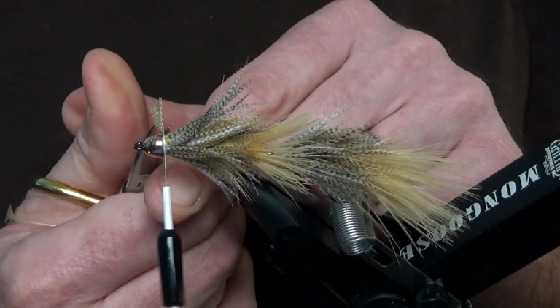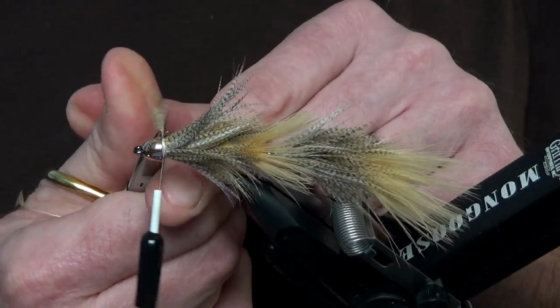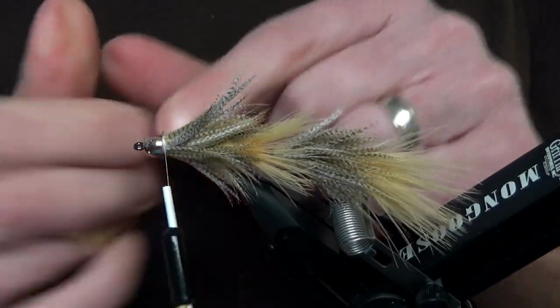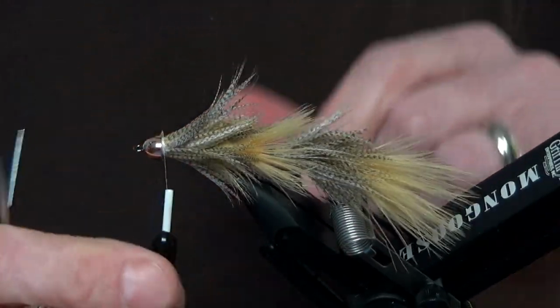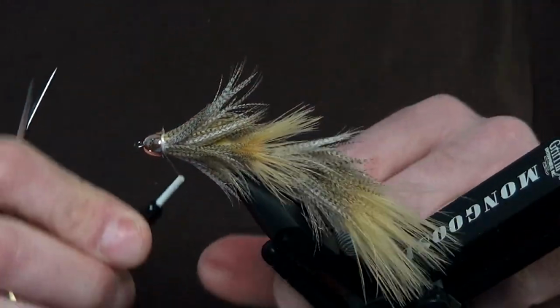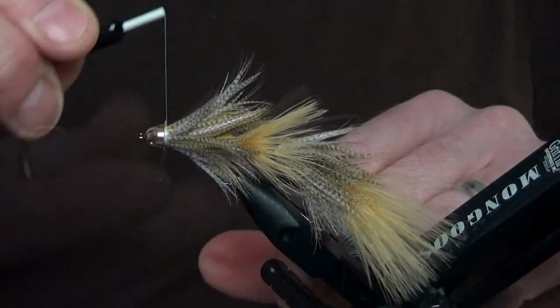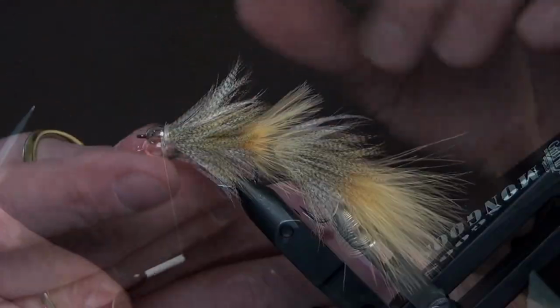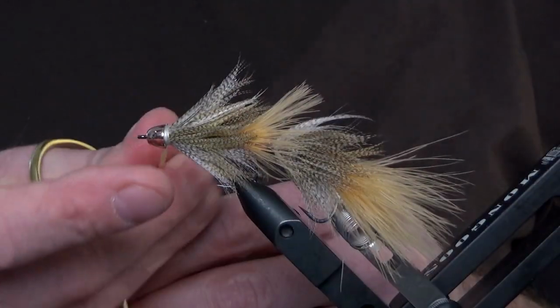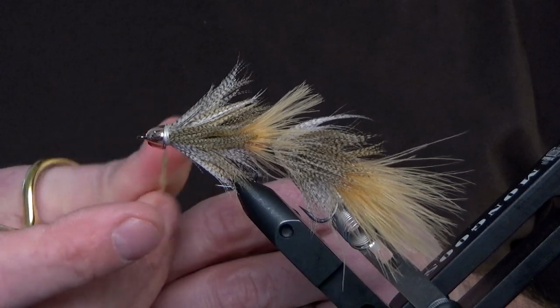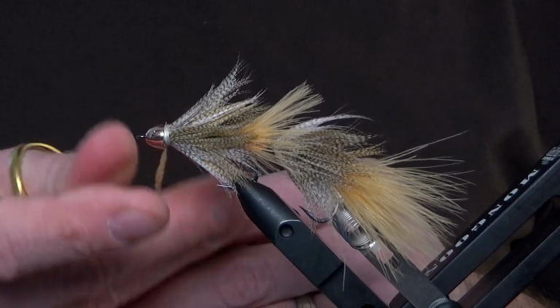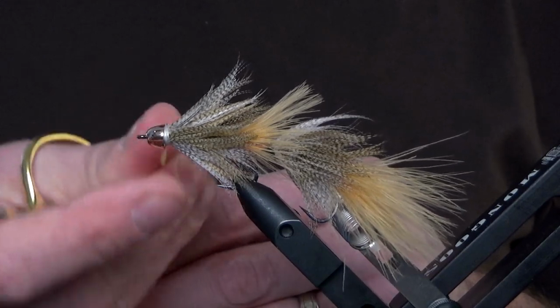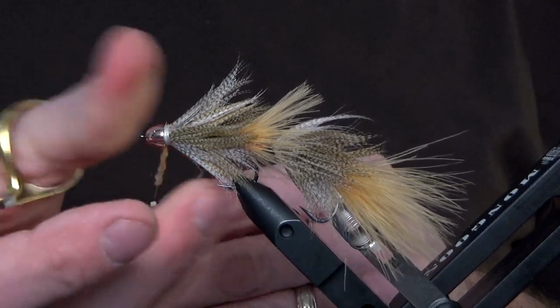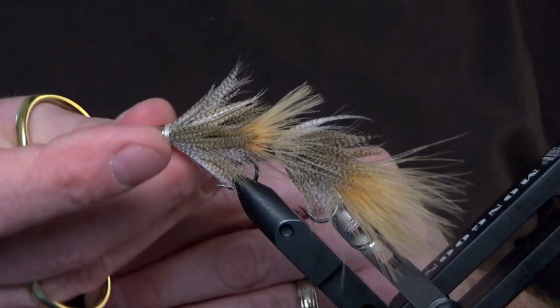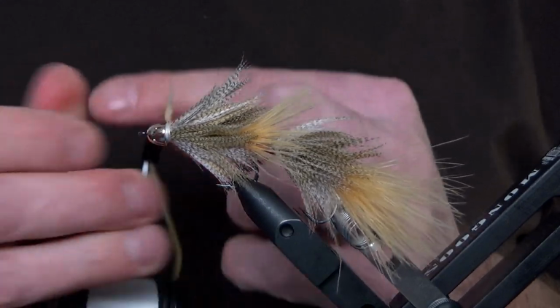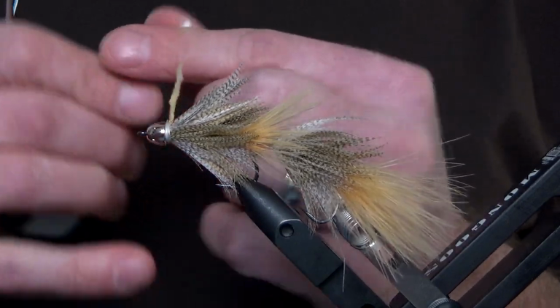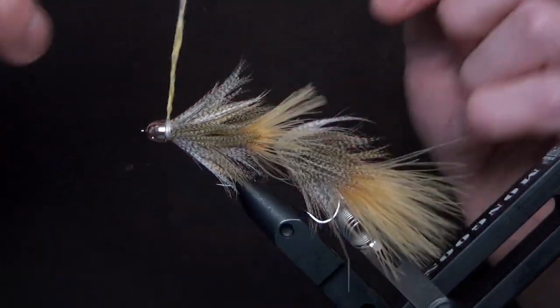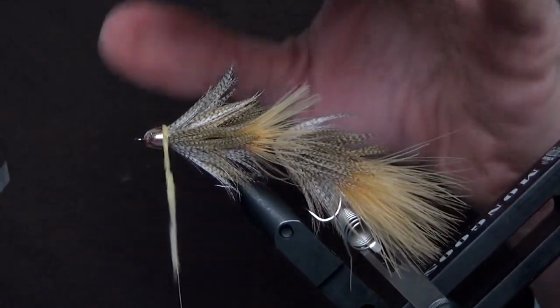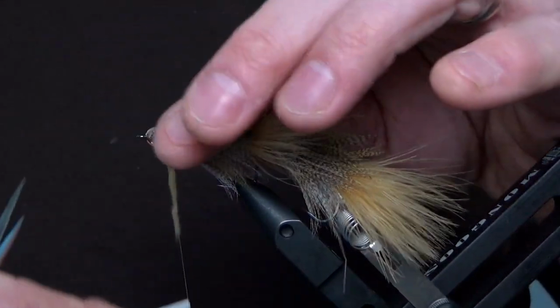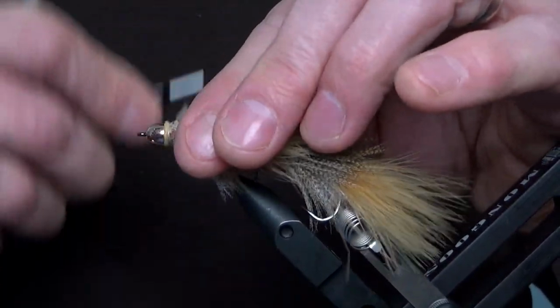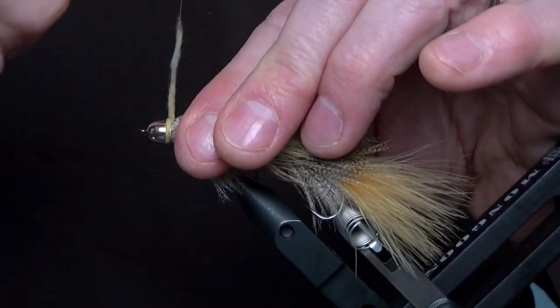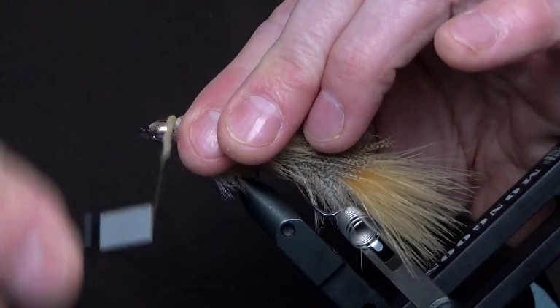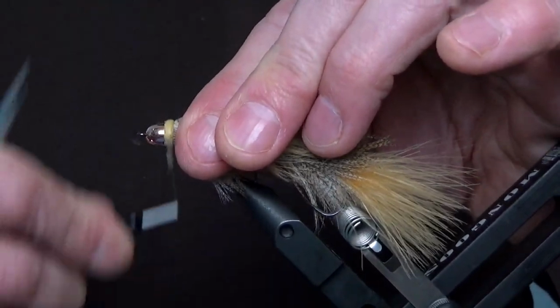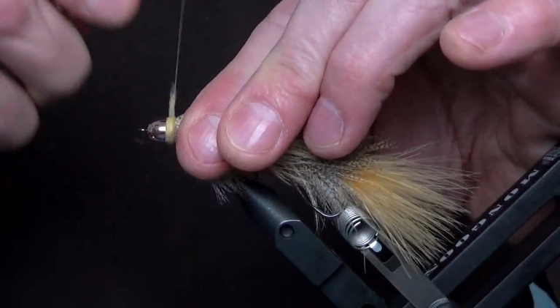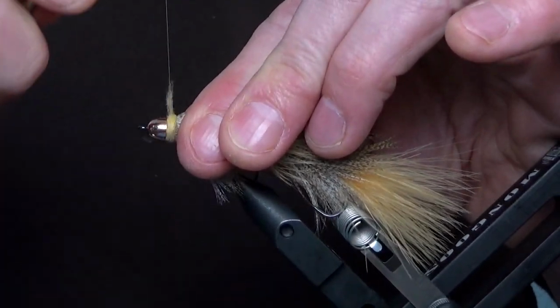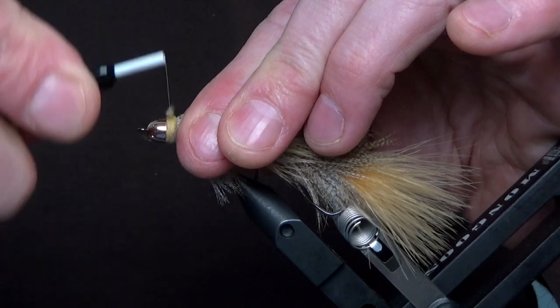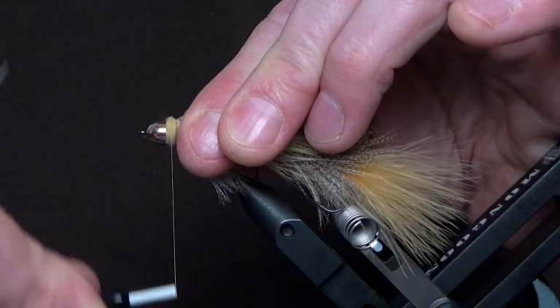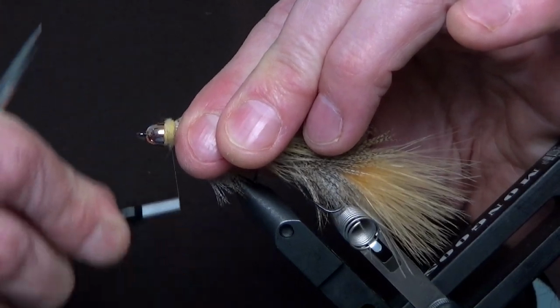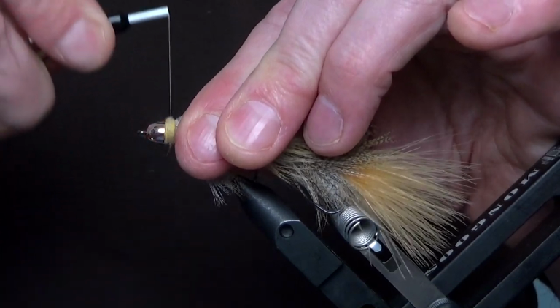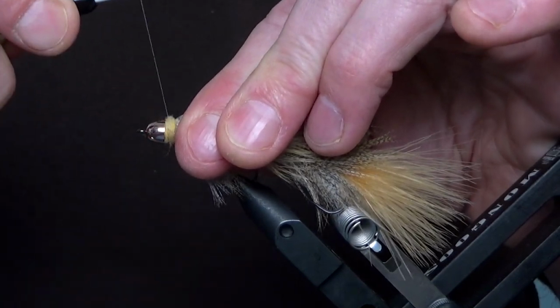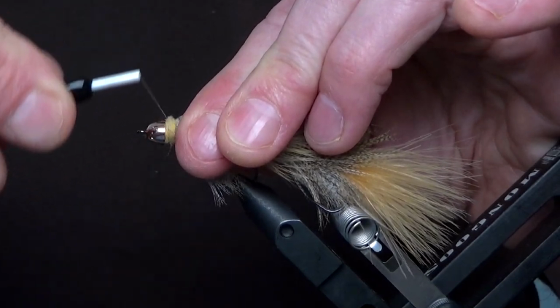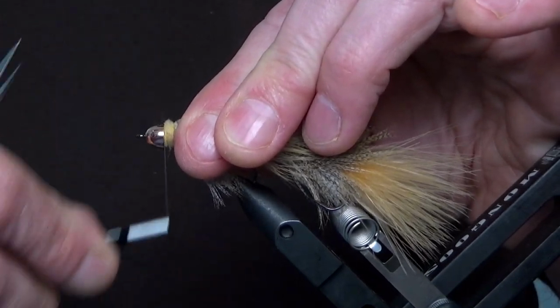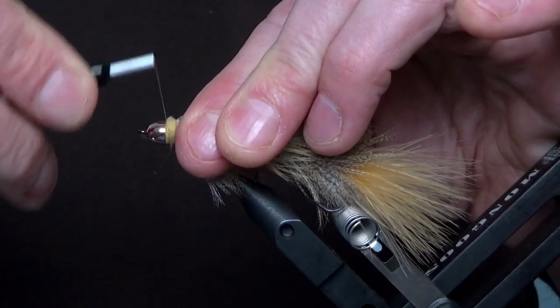One last time, you're going to use dubbing and build up a collar behind the cone head to finish the fly. A couple wraps and a solid whip finish, and this is your Full Pint streamer.